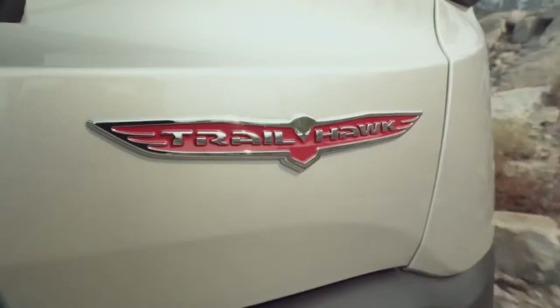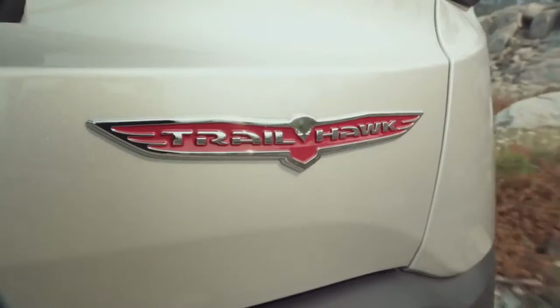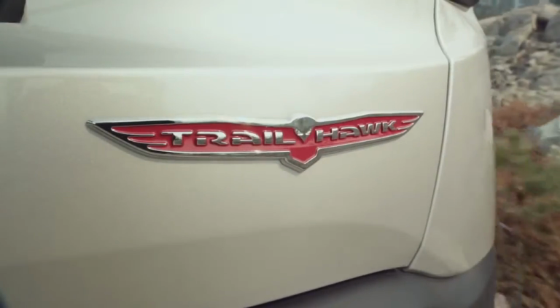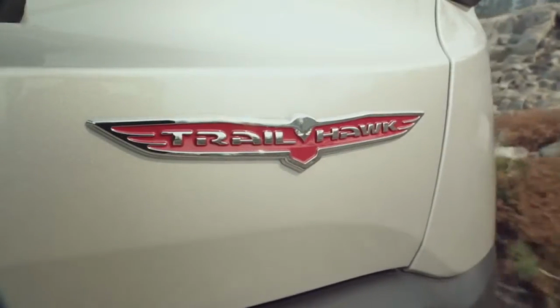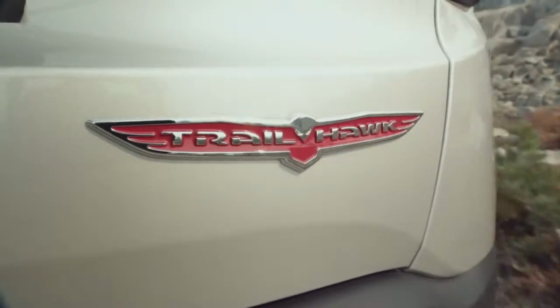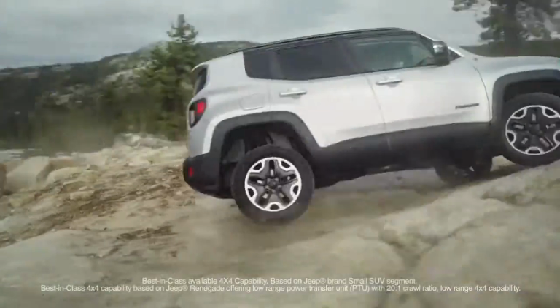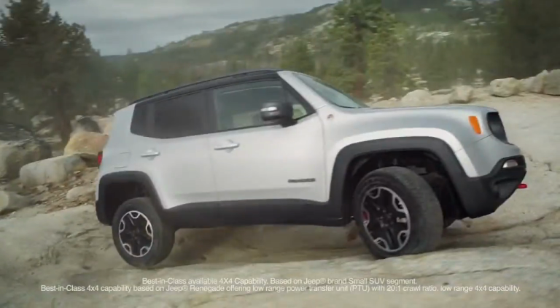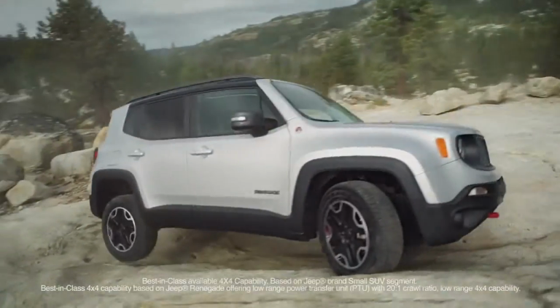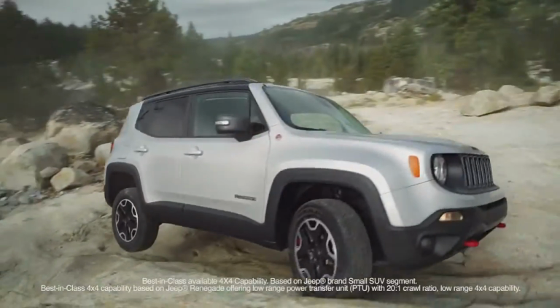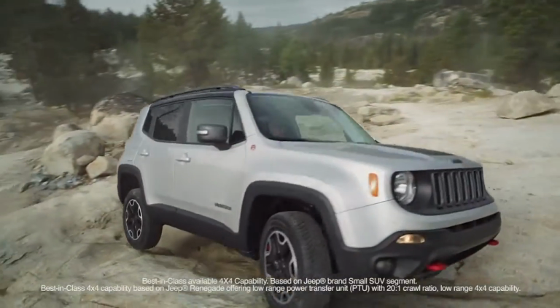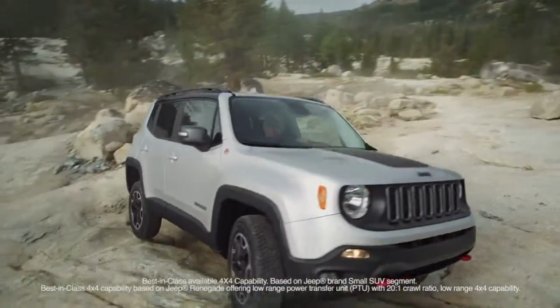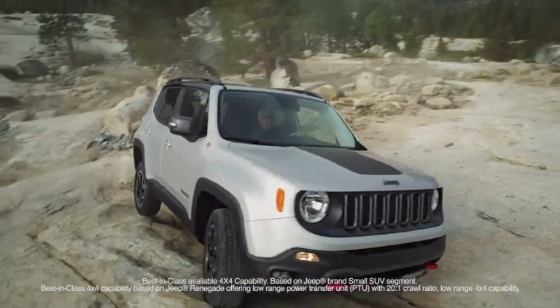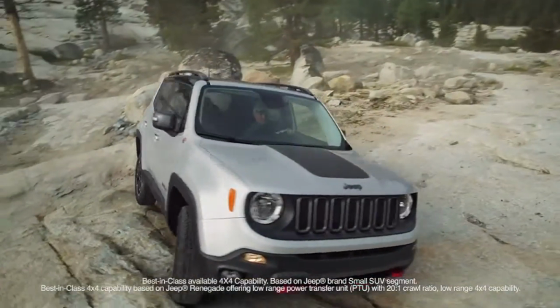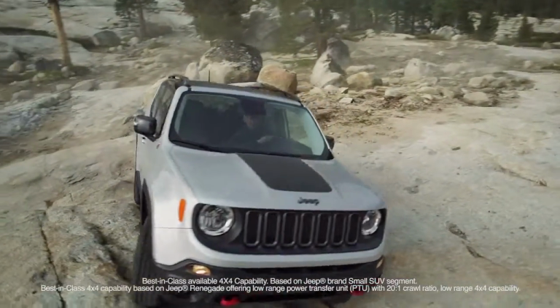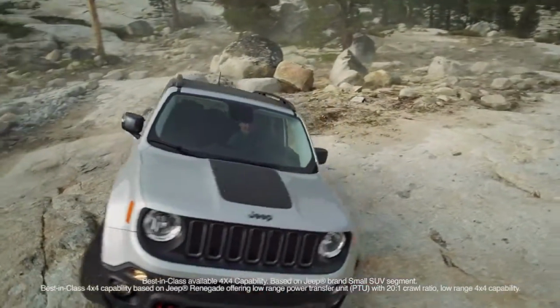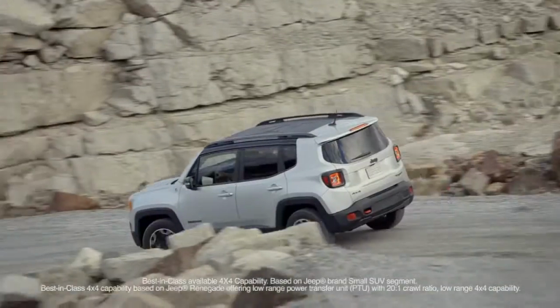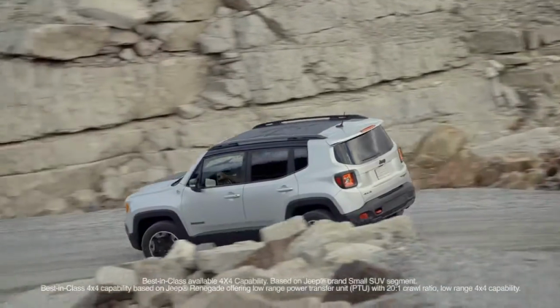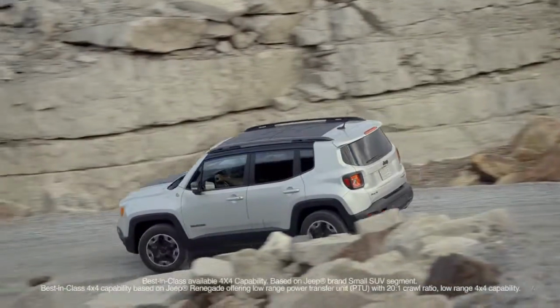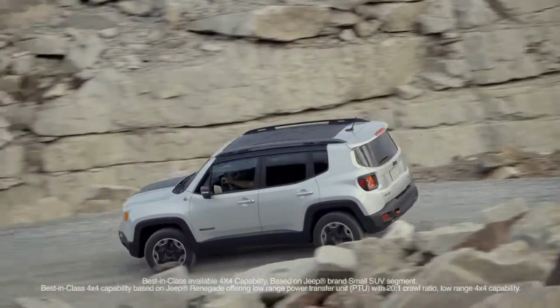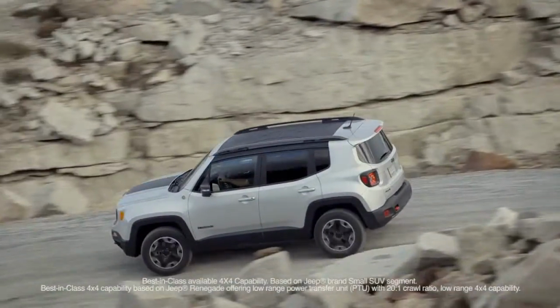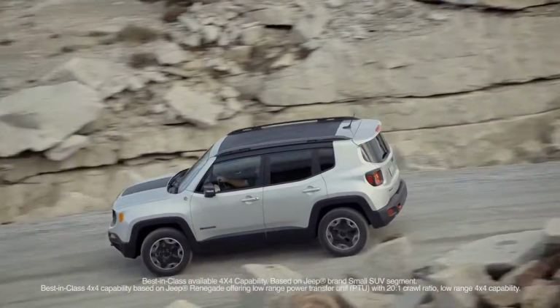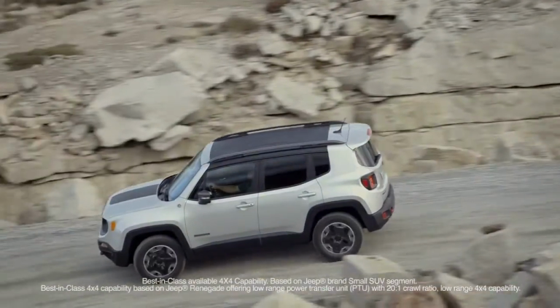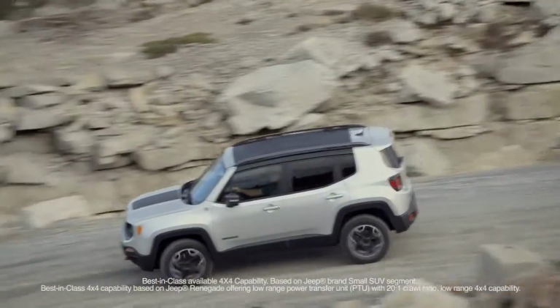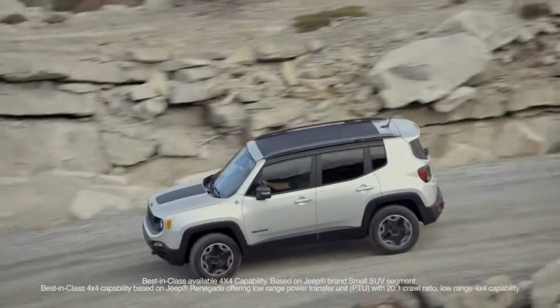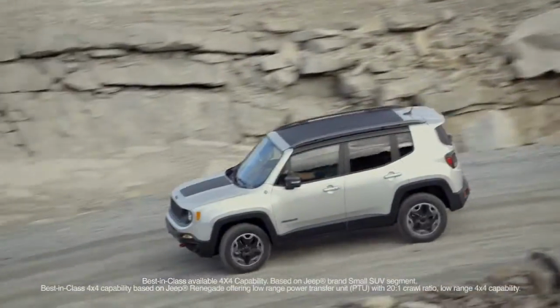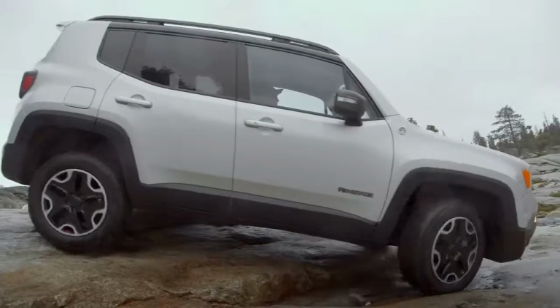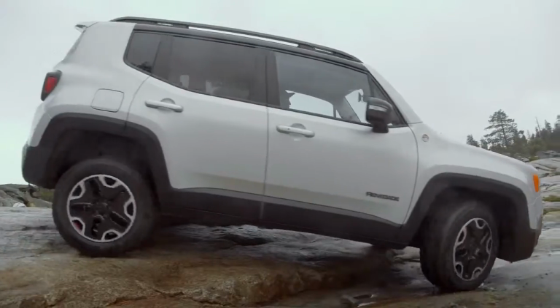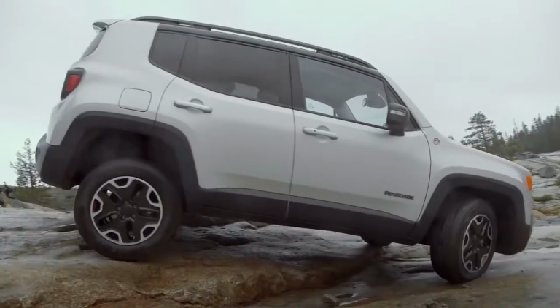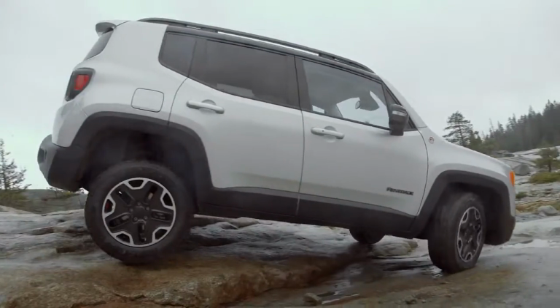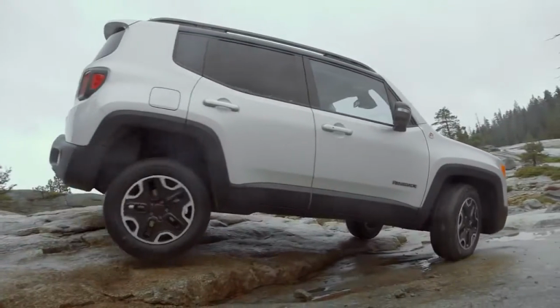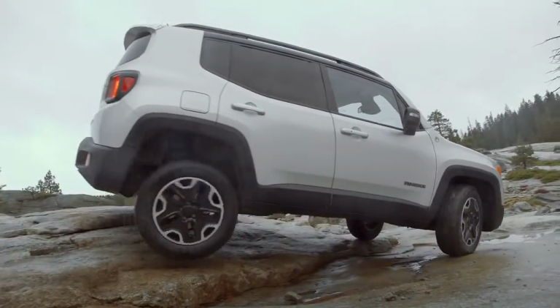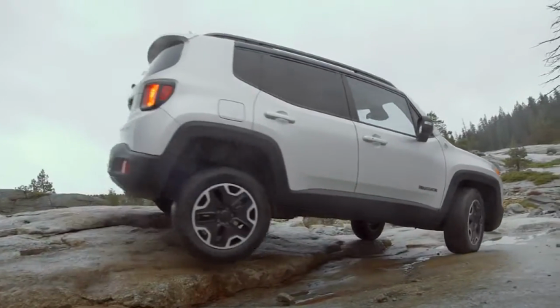The Renegade Trailhawk features best-in-class capability with standard low range and a 20-to-1 crawl ratio, combined with a 9-speed automatic transmission.